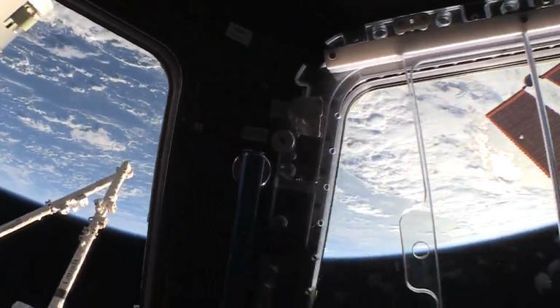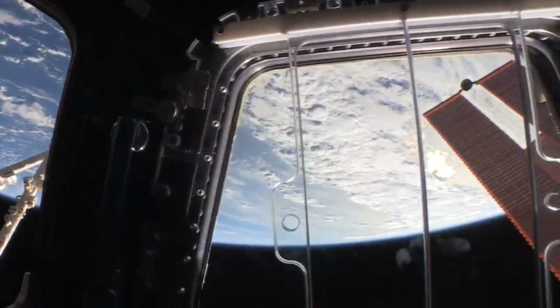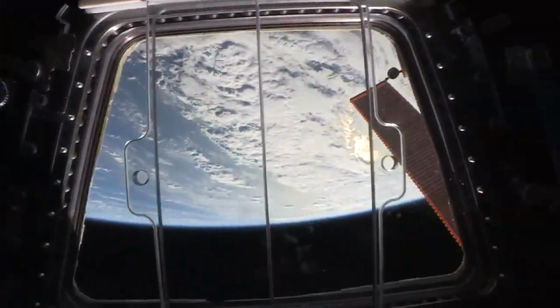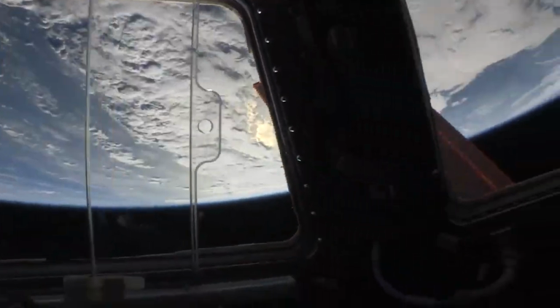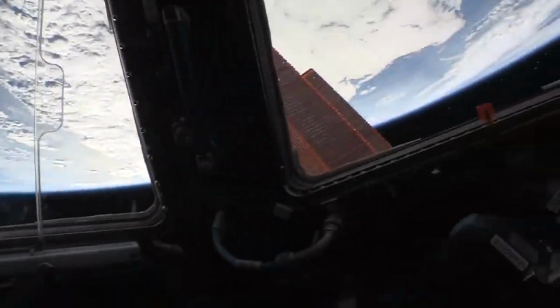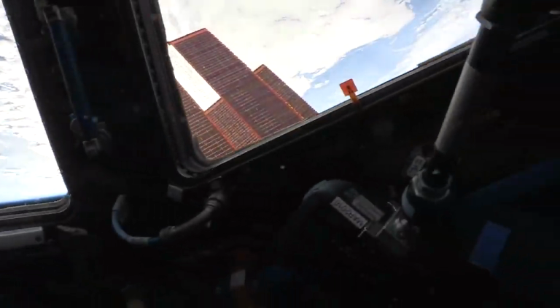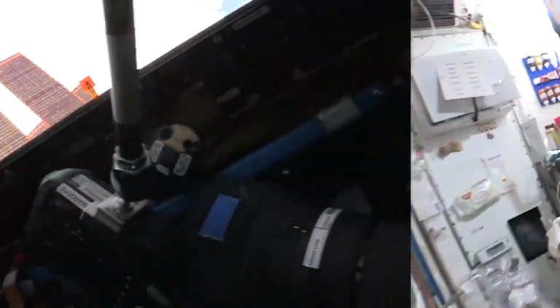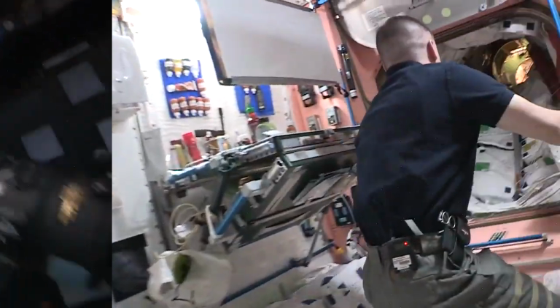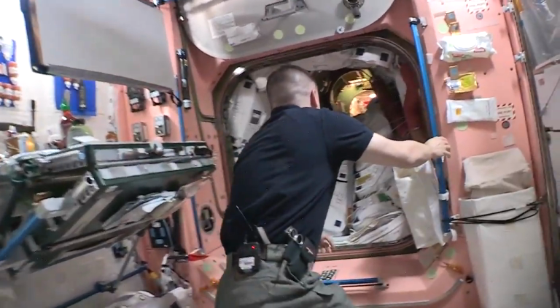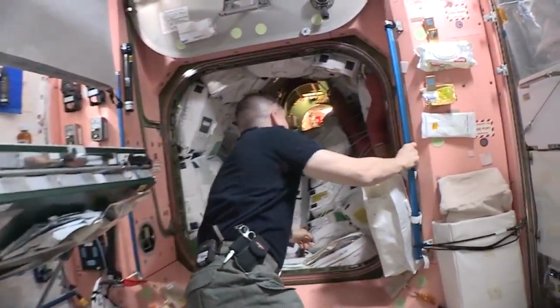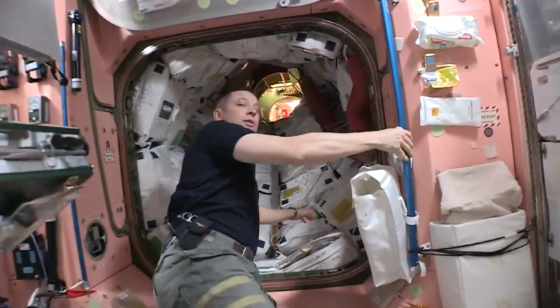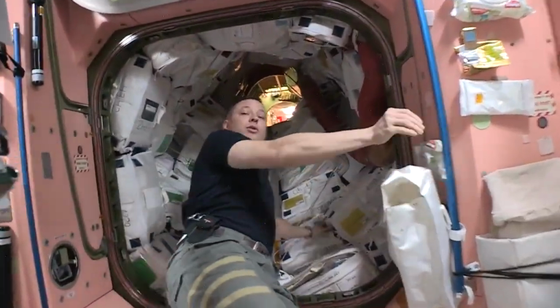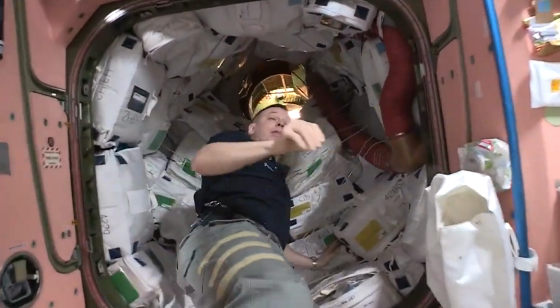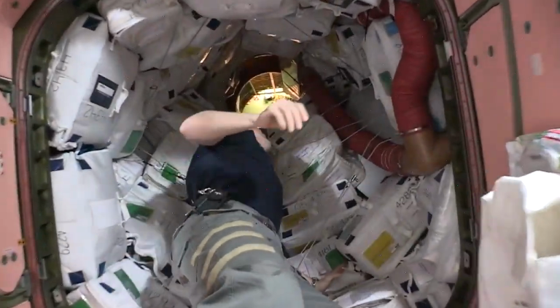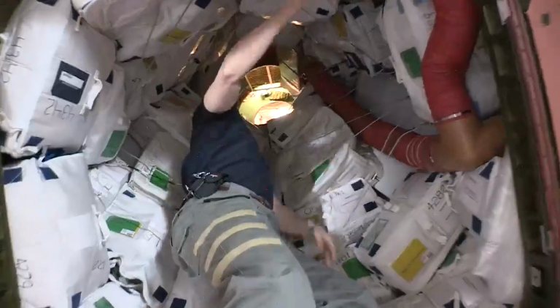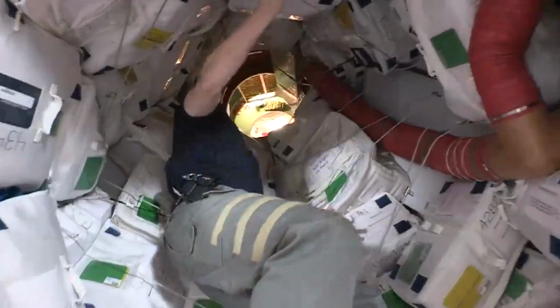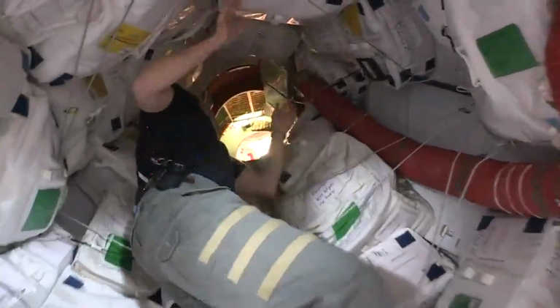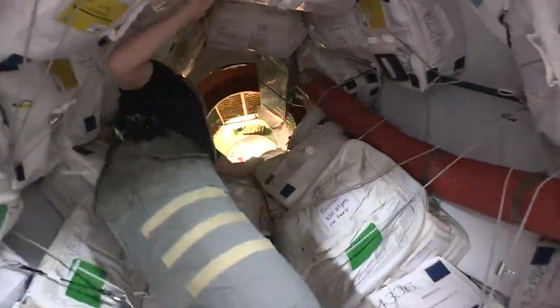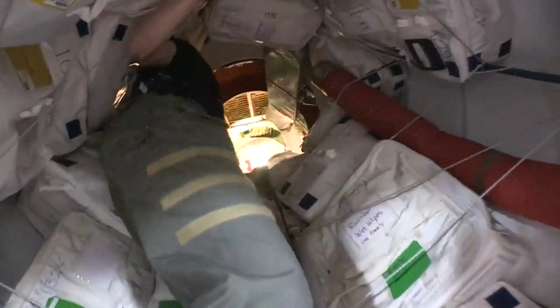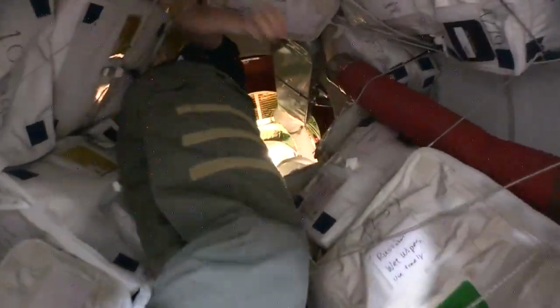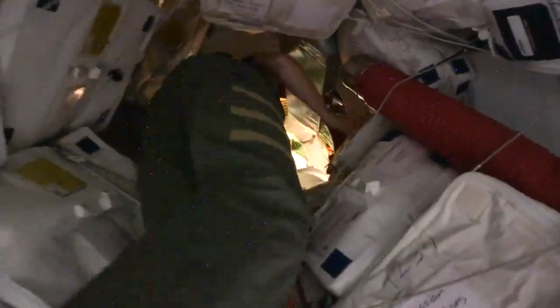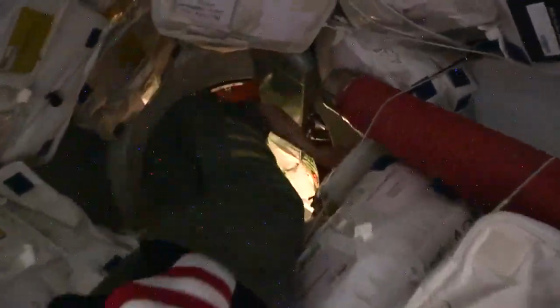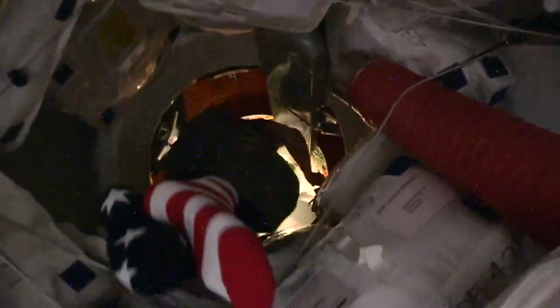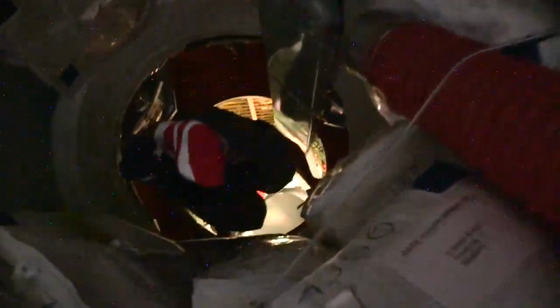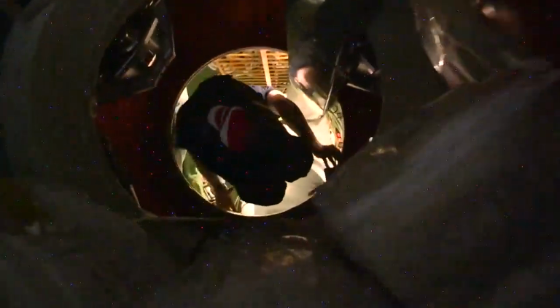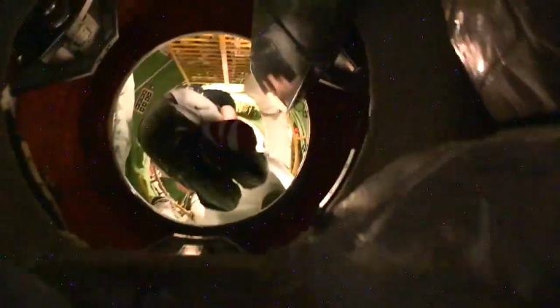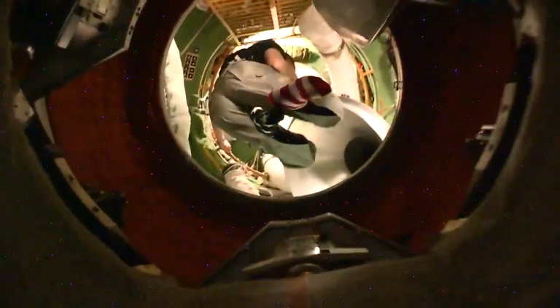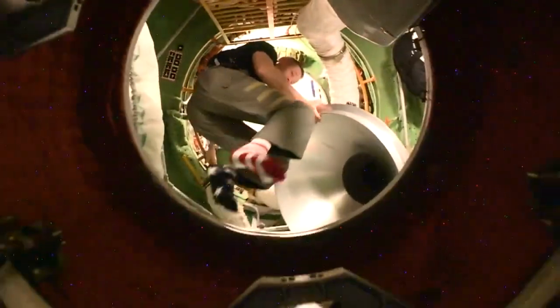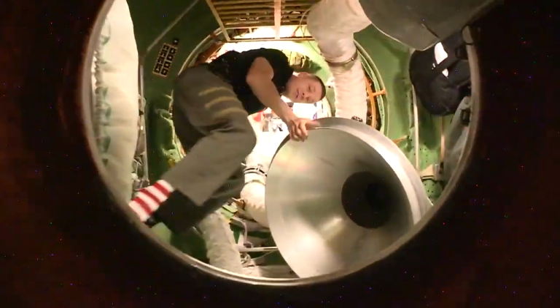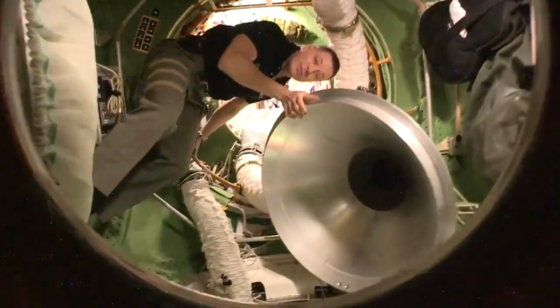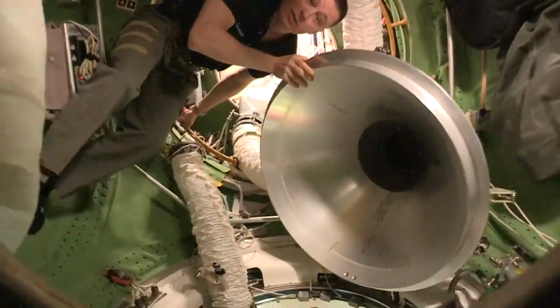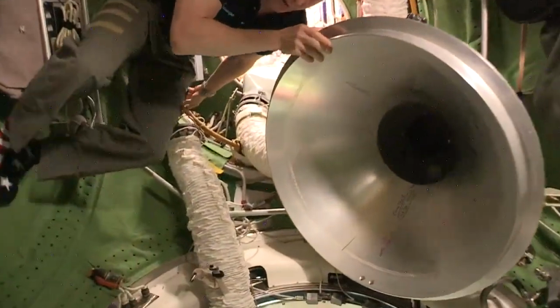Let's check out the Russian segment. We're going through the little hatchway that takes you into the Russian segment. Inside the Russian segment, there are lots of modules as well.